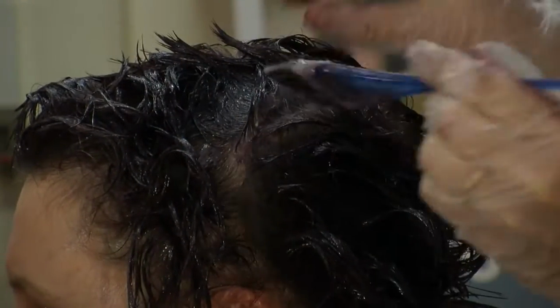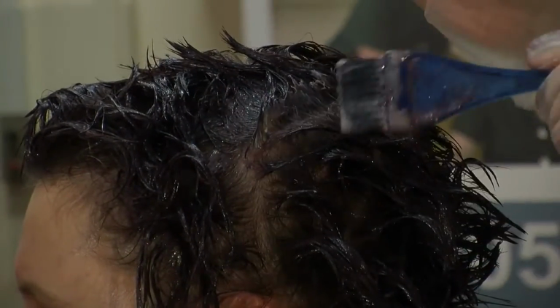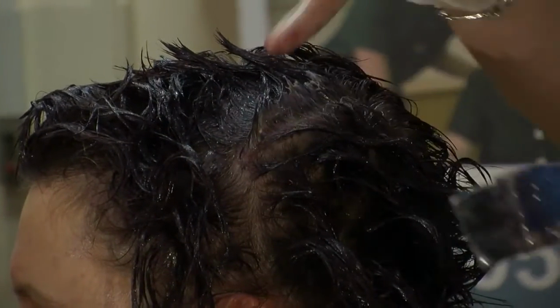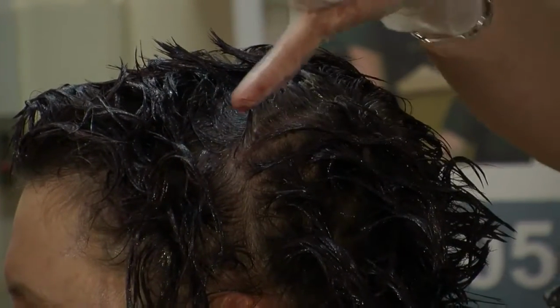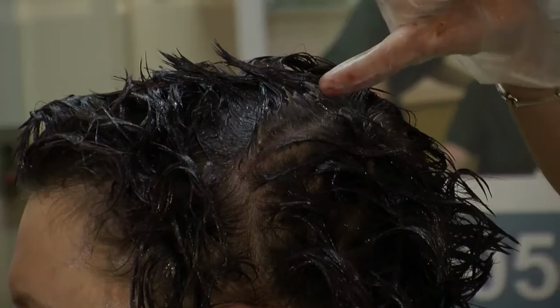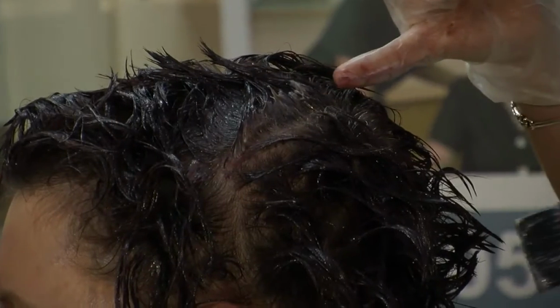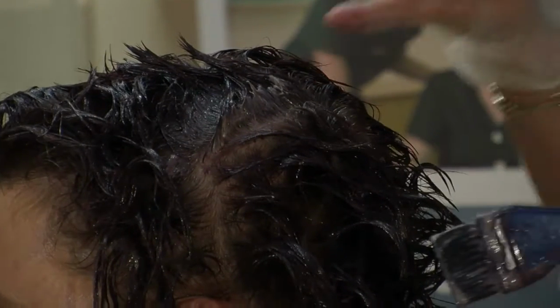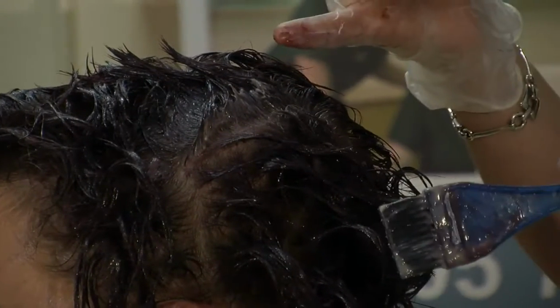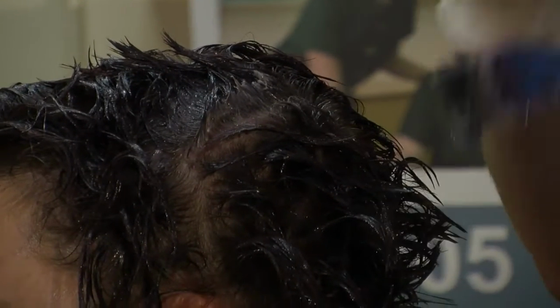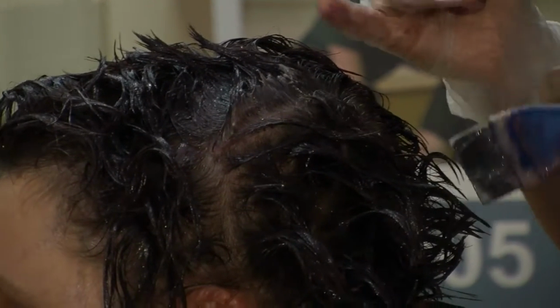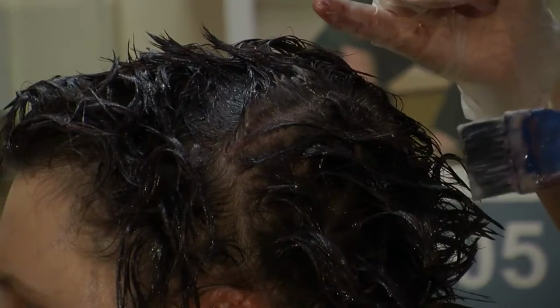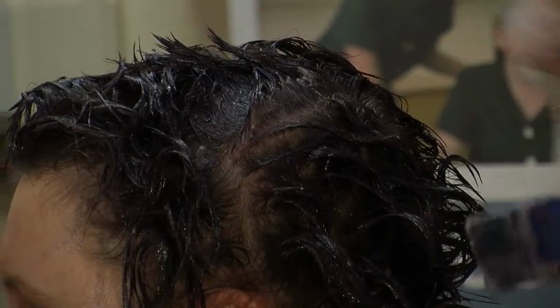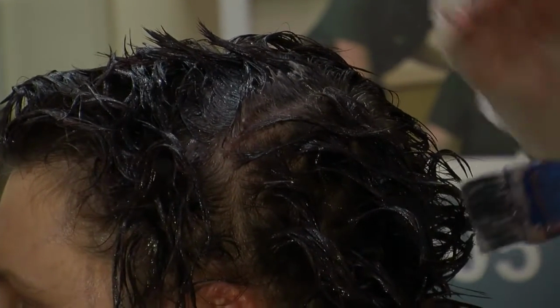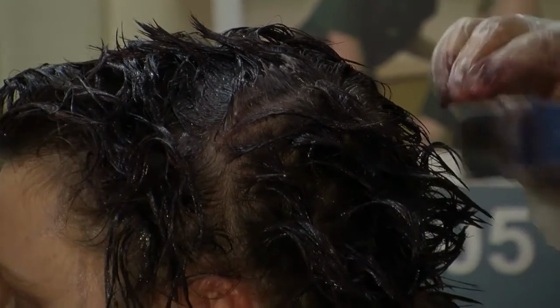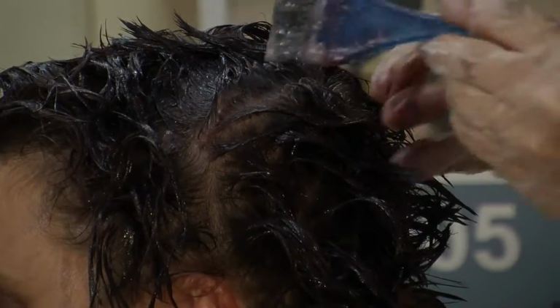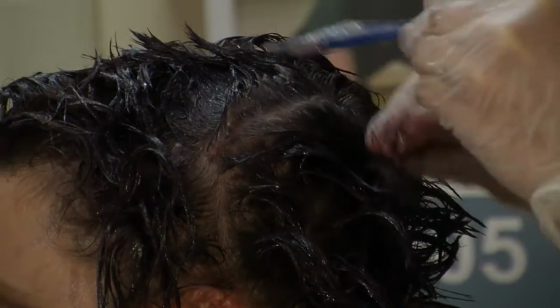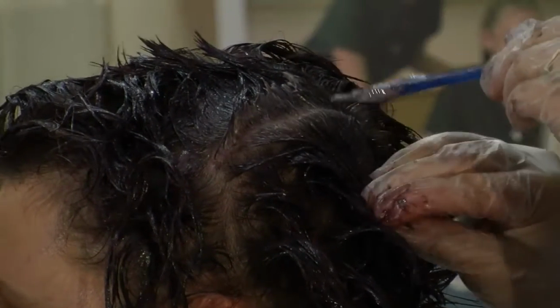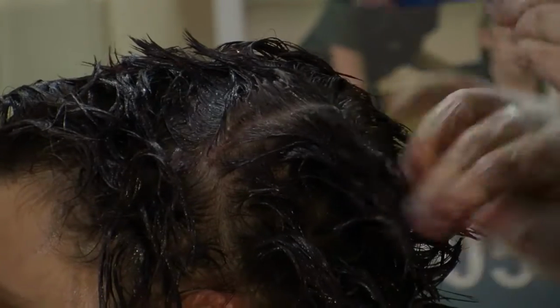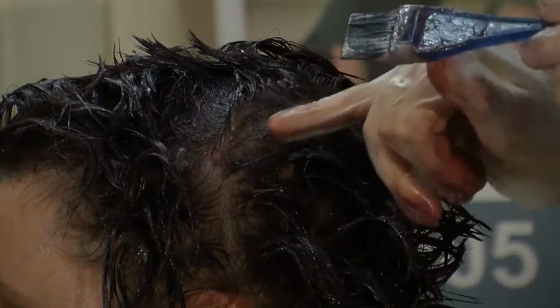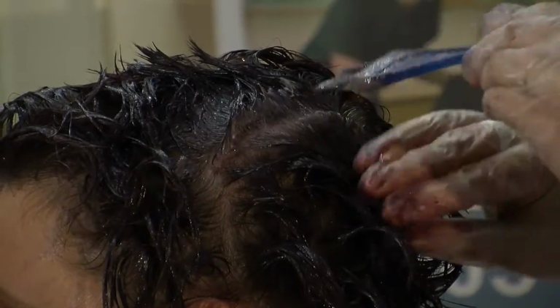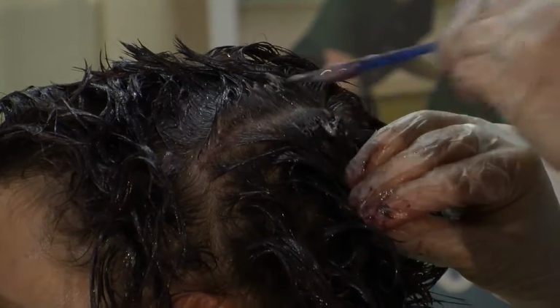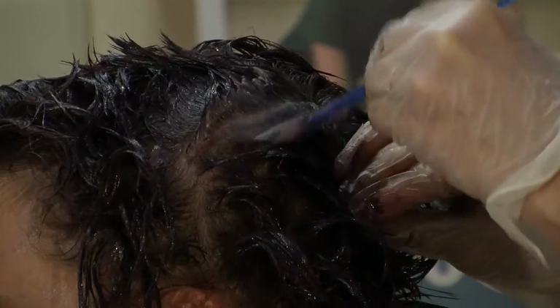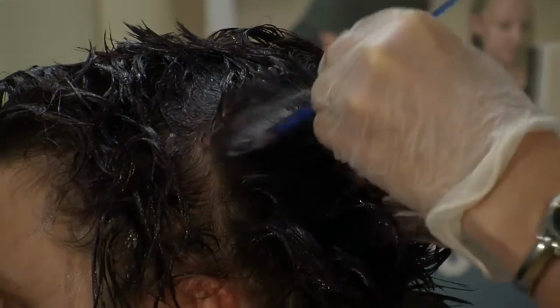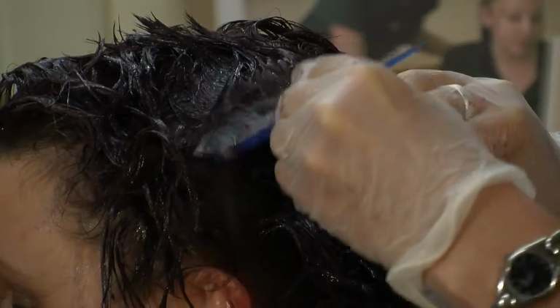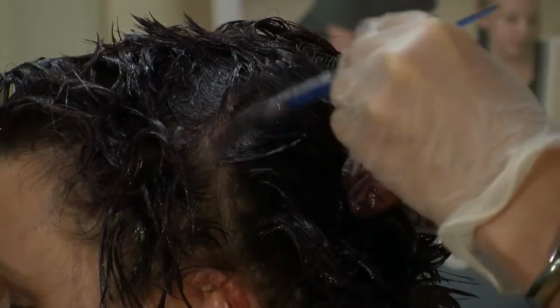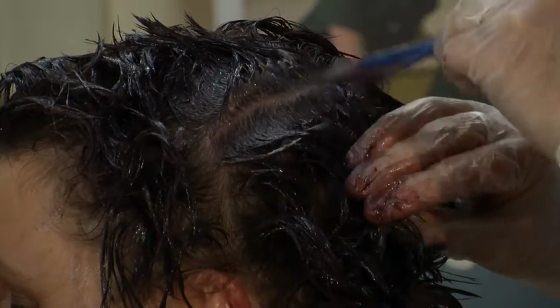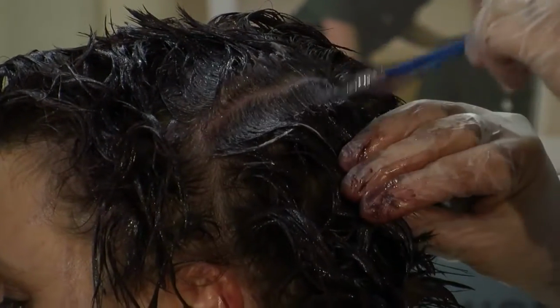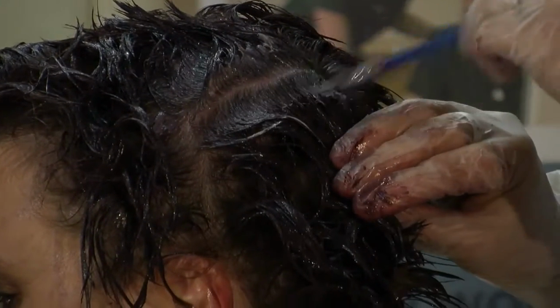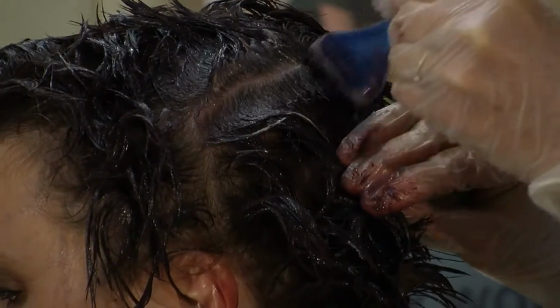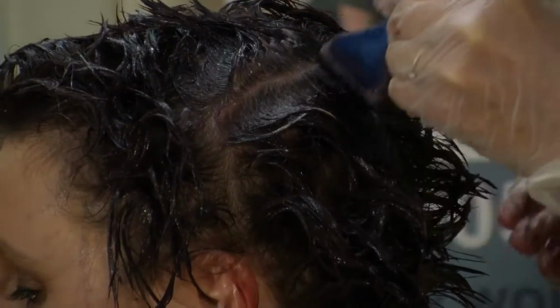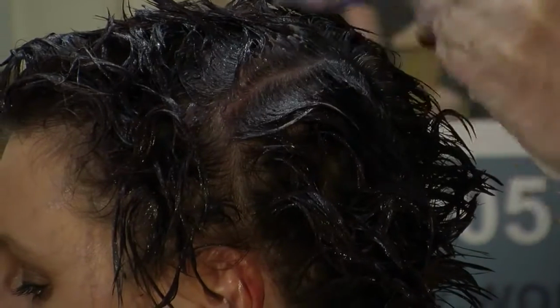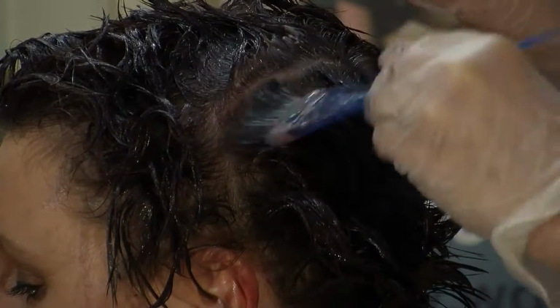I'm just literally painting it on where I haven't already painted. We don't want to overlap on the colour. As you can see, we've still got some of the natural colour there, so we're just going to go over that.